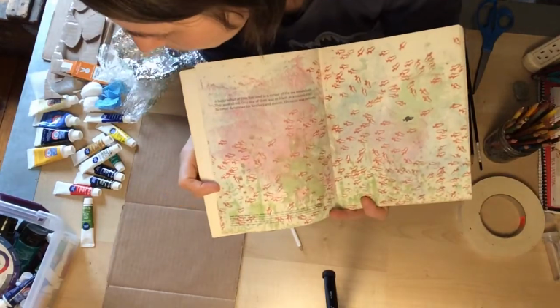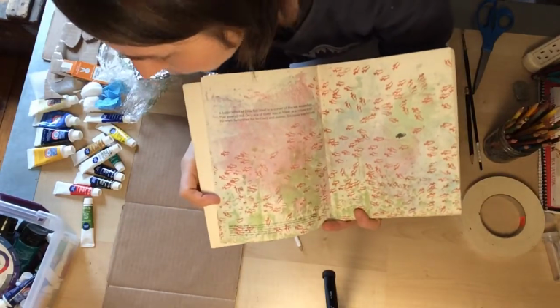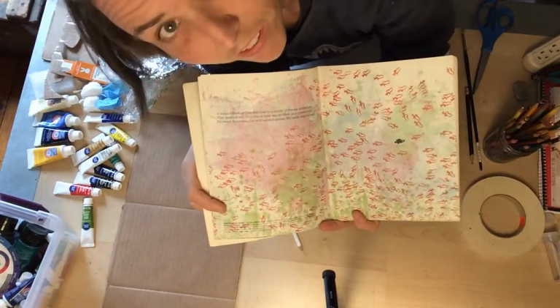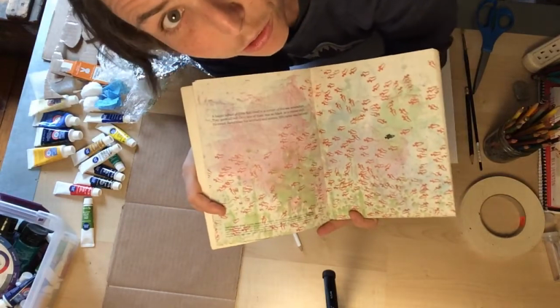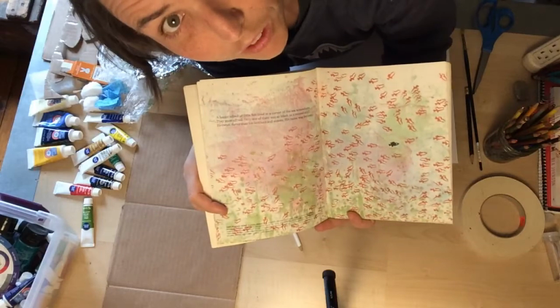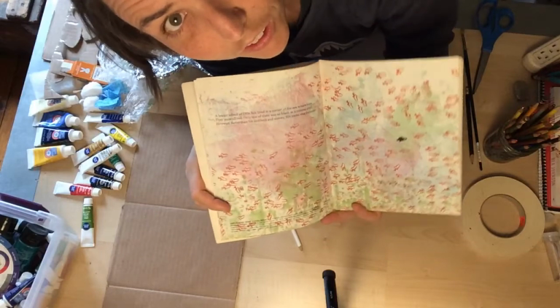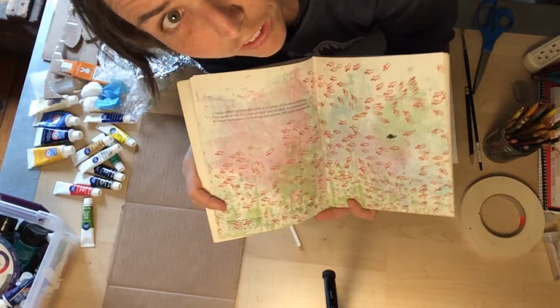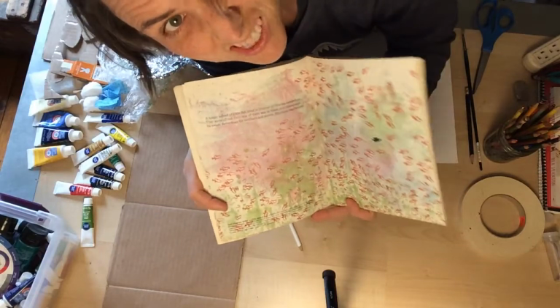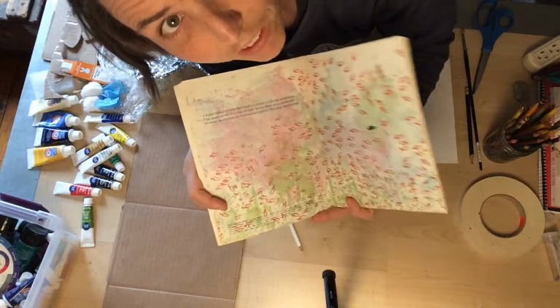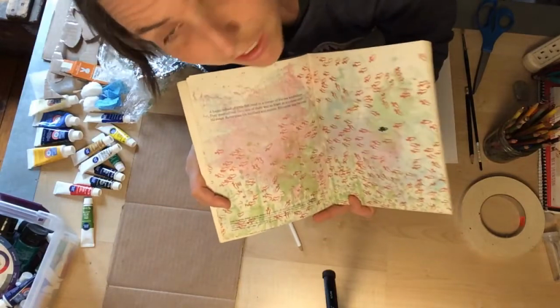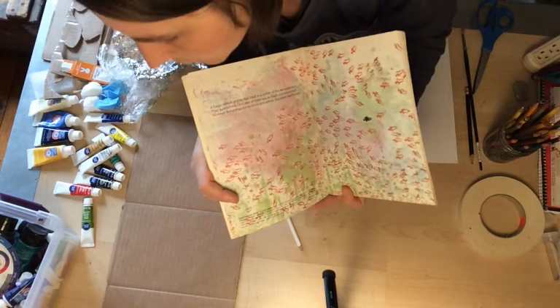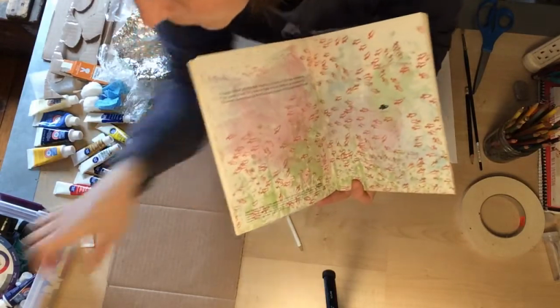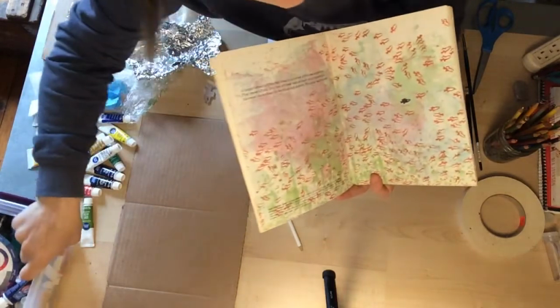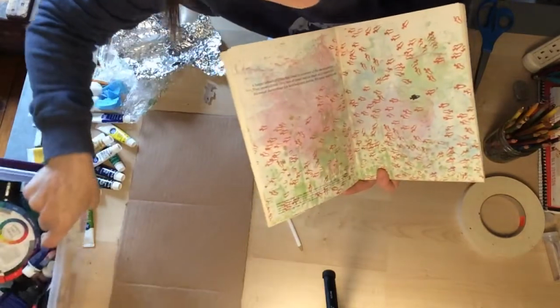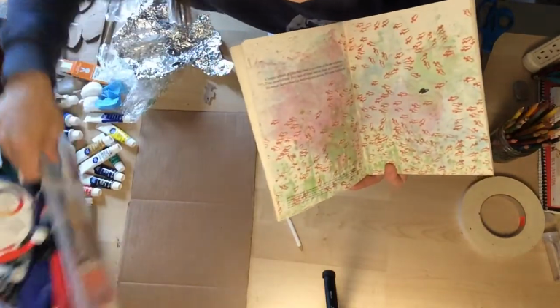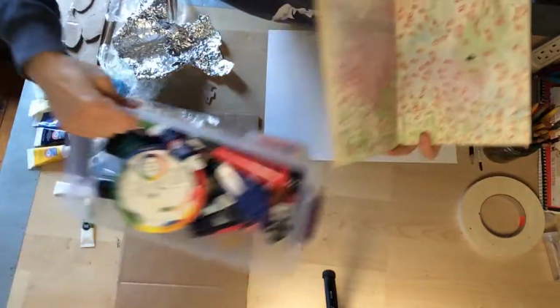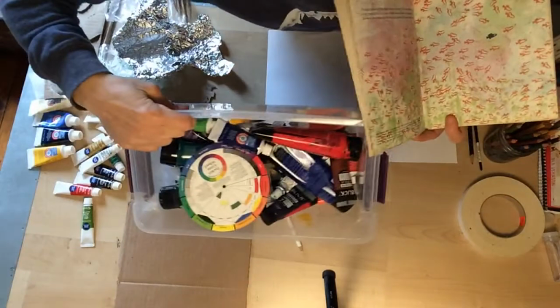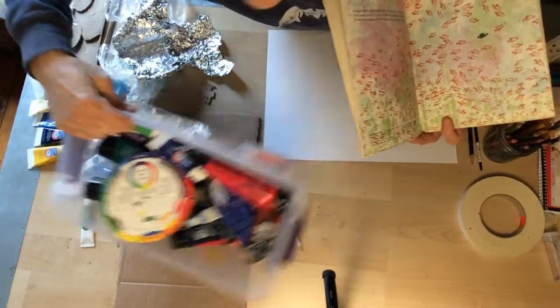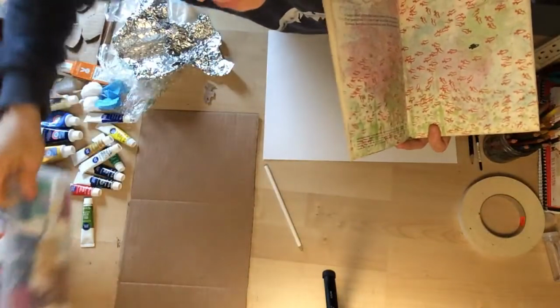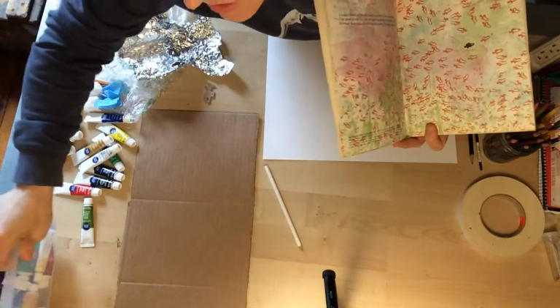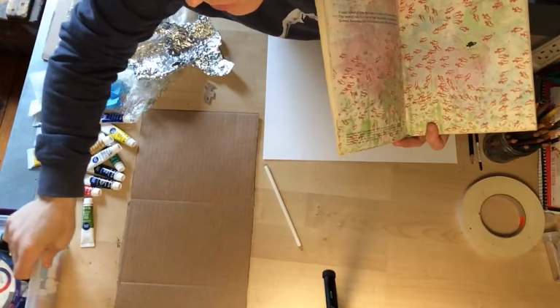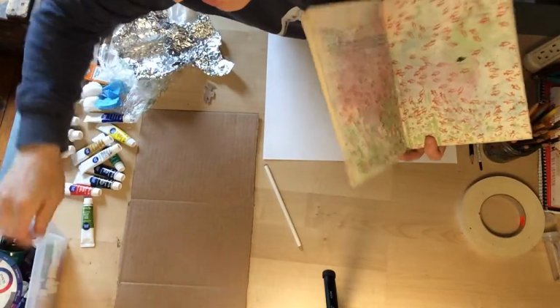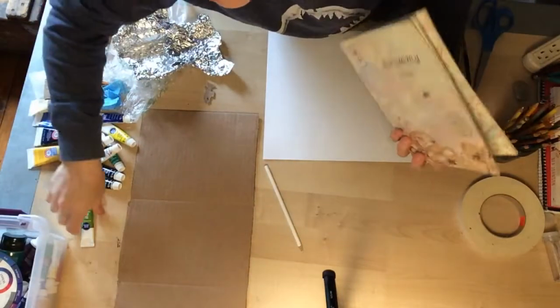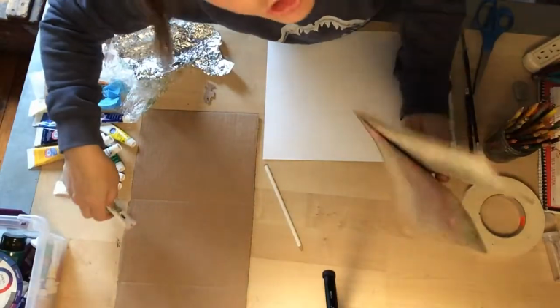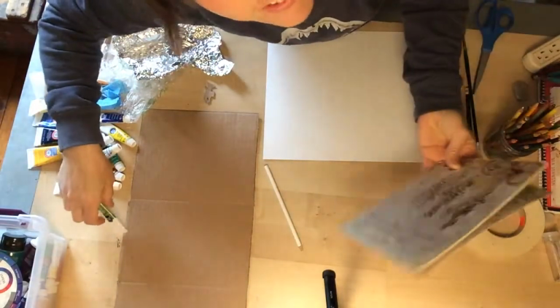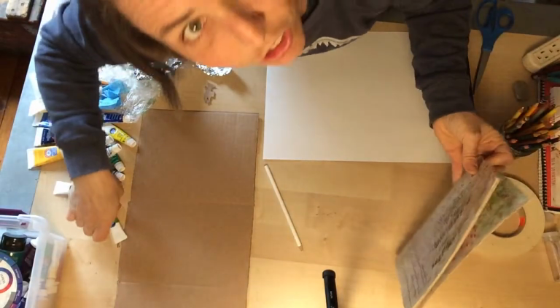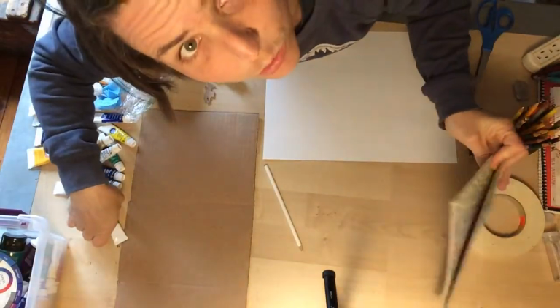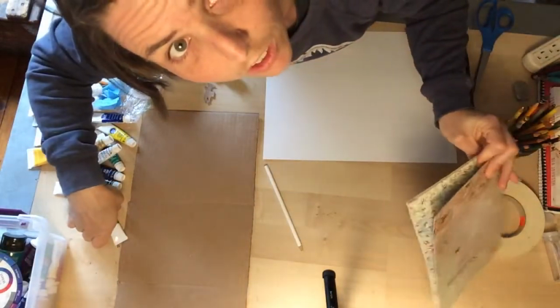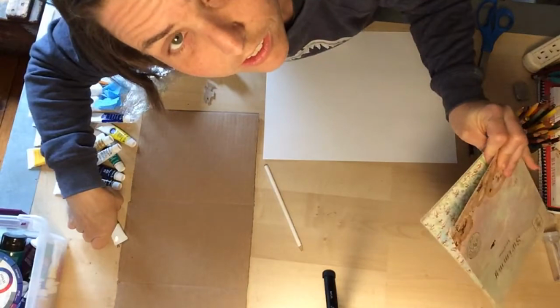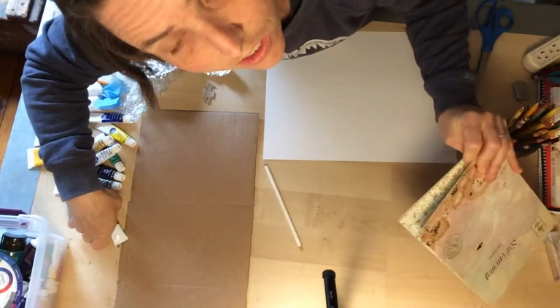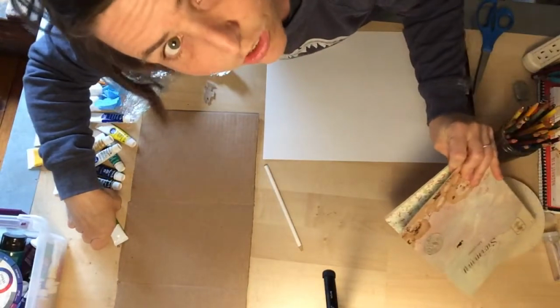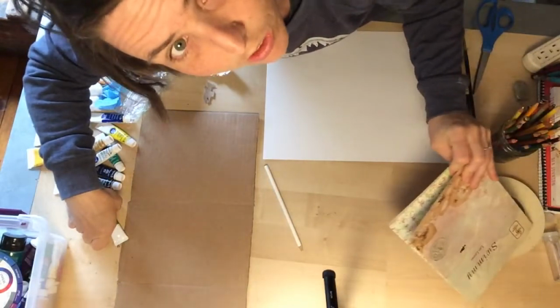So the one thing that you will need is some kind of paint. I have this bin of all sorts of old paints, and I'm going to try today to use watercolors to do this work.